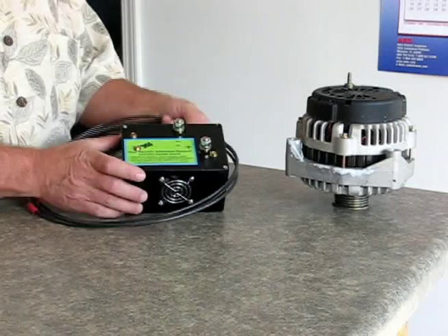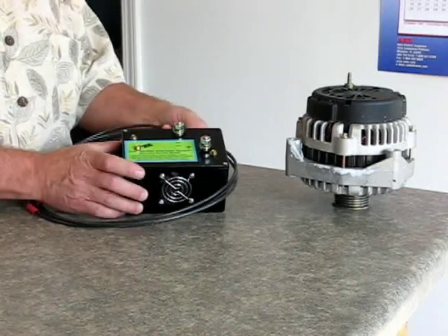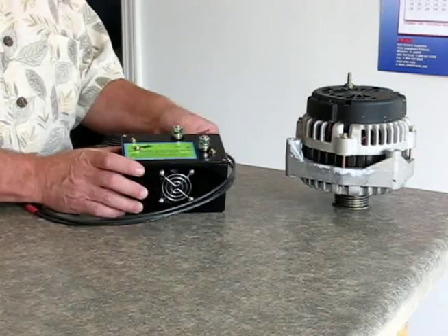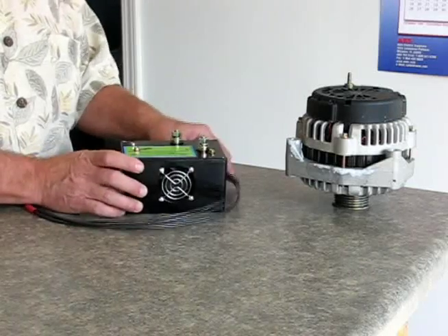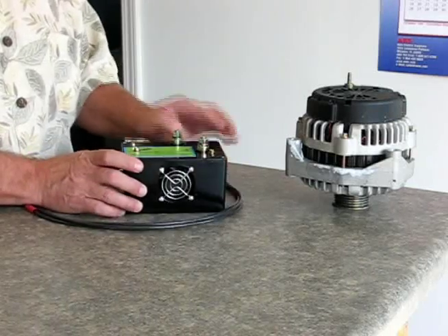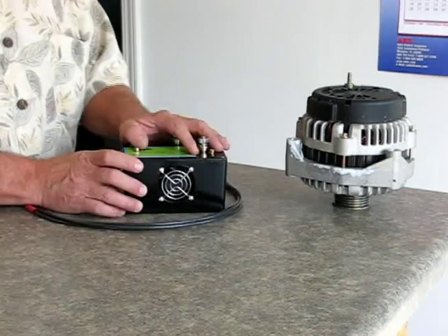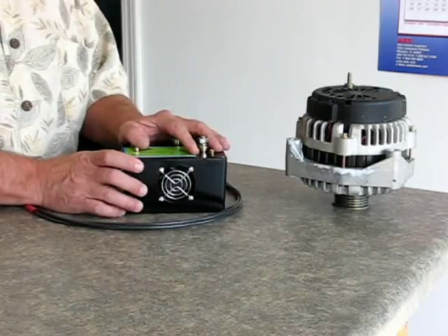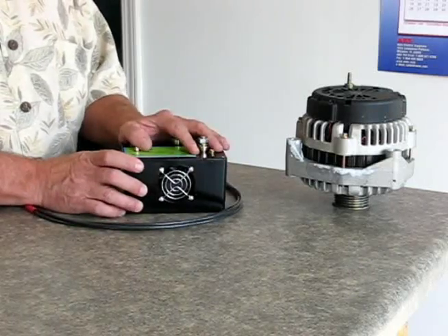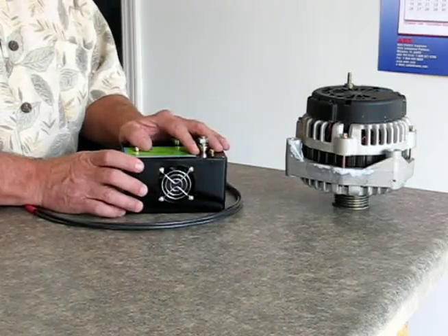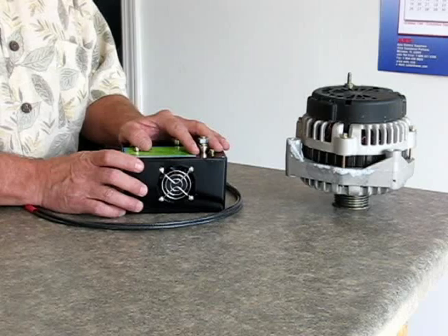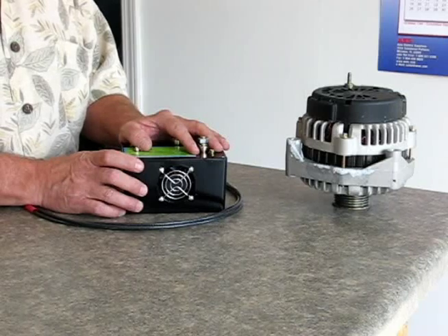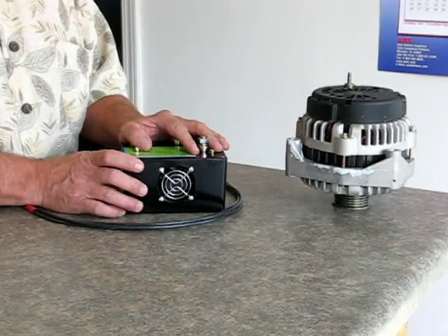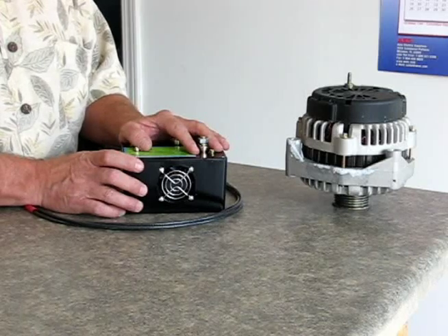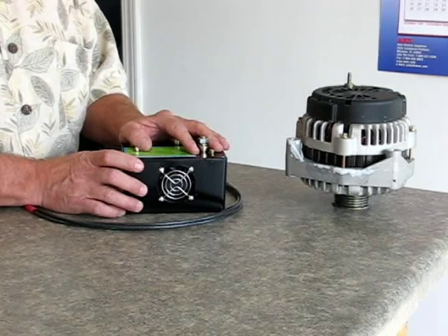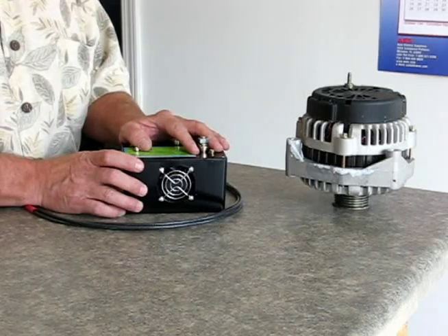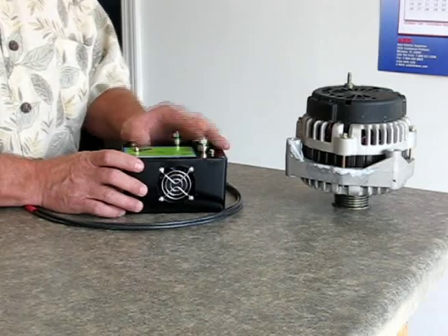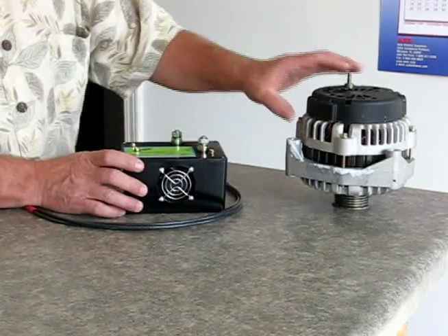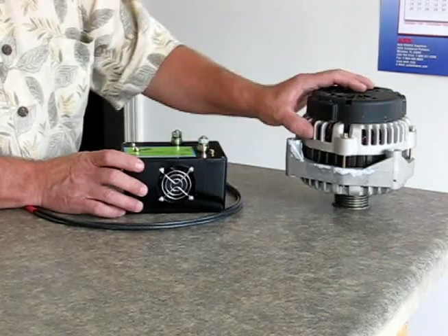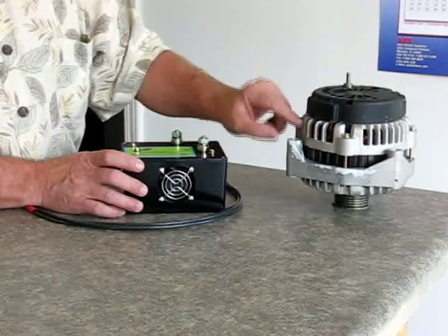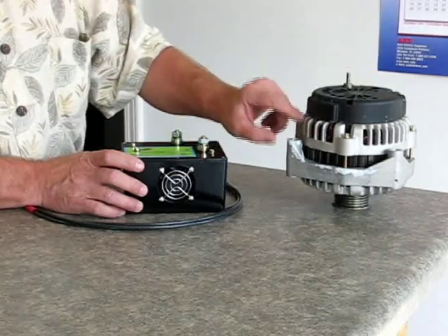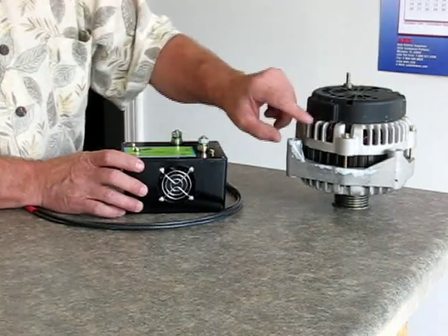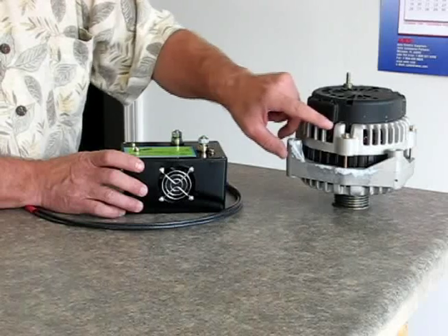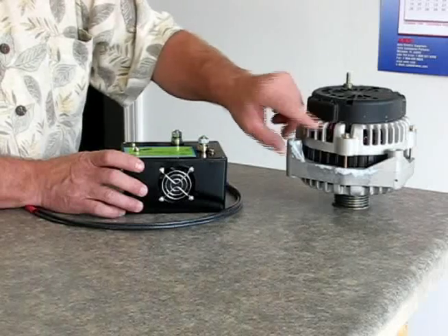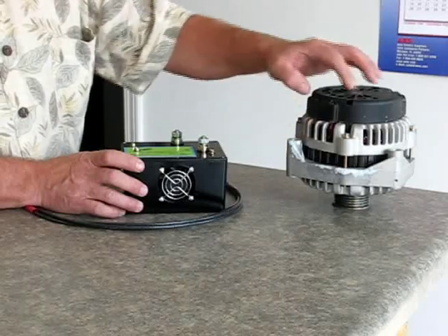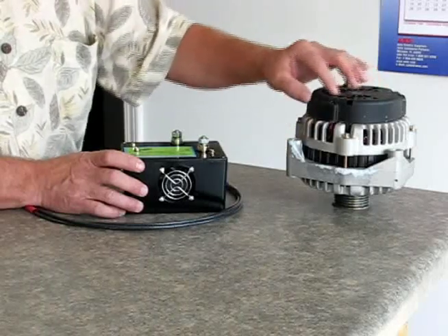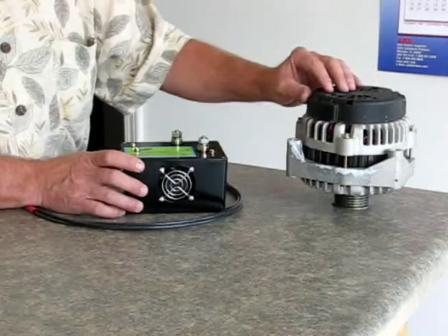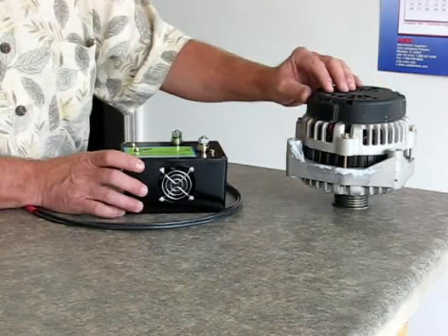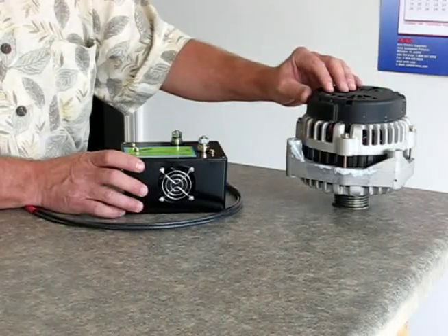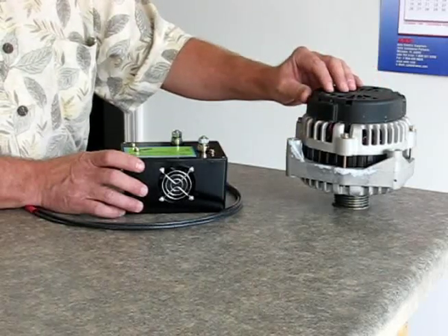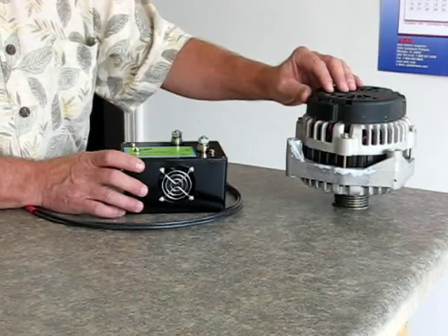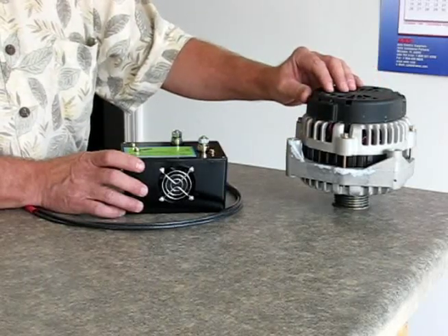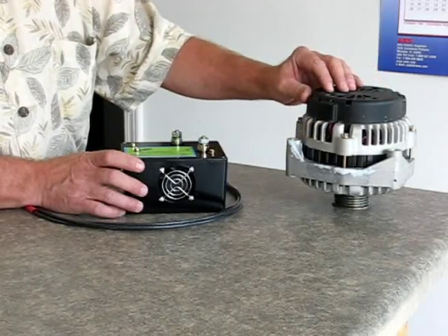This is a remote bridge rectifier. It has a bridge rectifier inside of it — a component for converting AC current to DC current. Alternators make AC current. The AC current comes out of these lines, goes up into a bridge rectifier in the alternator, and is converted to DC current.